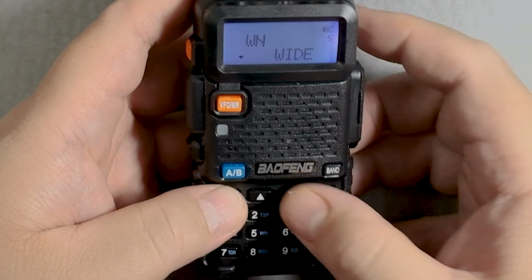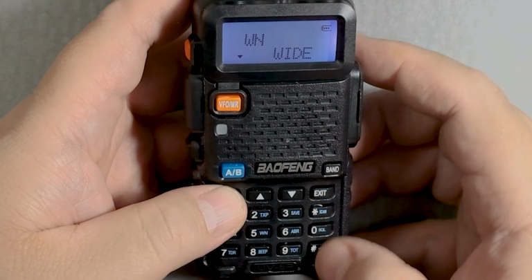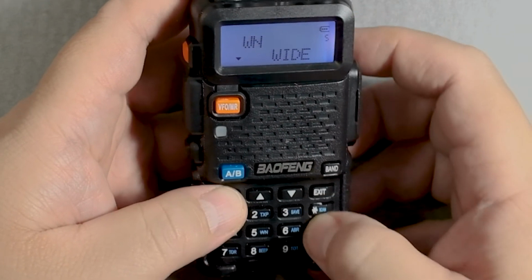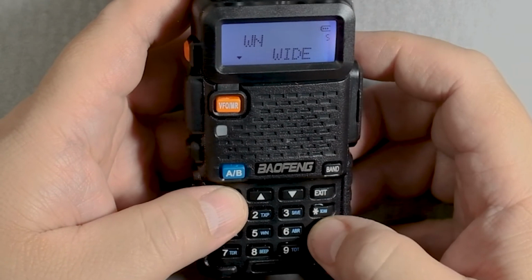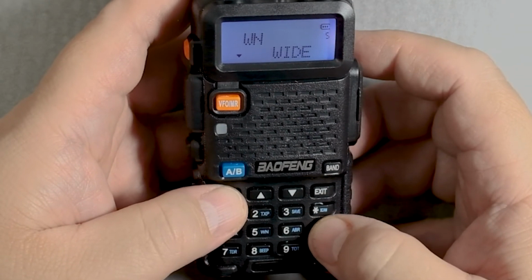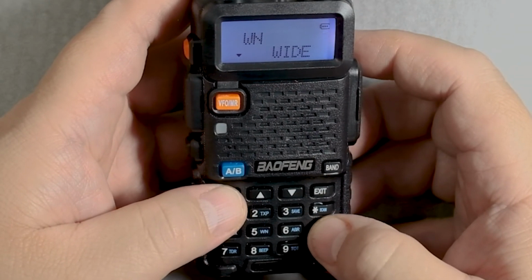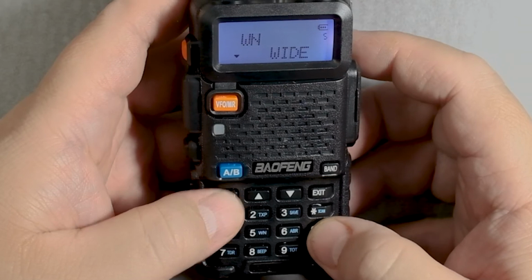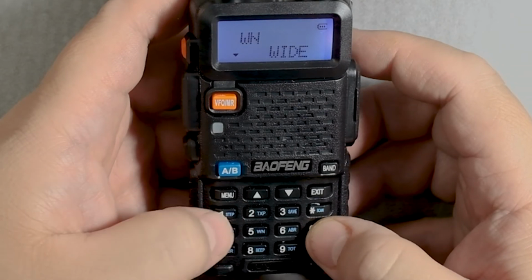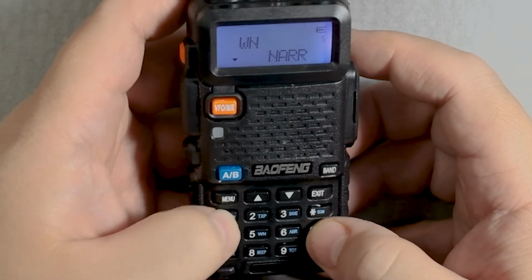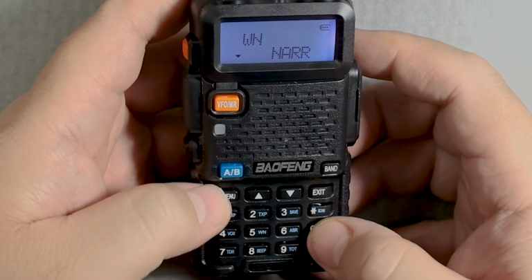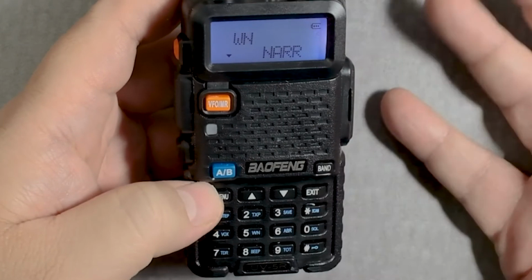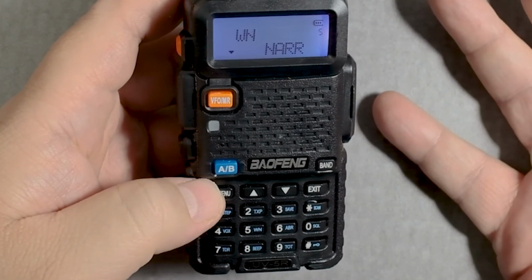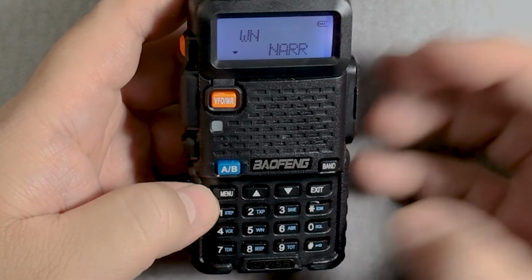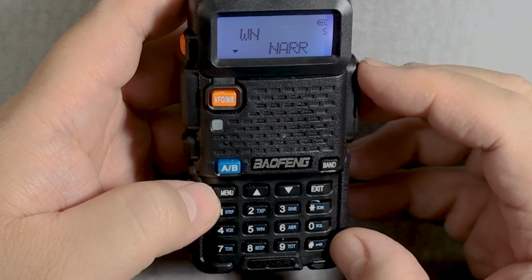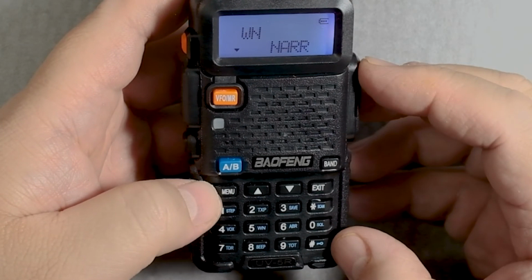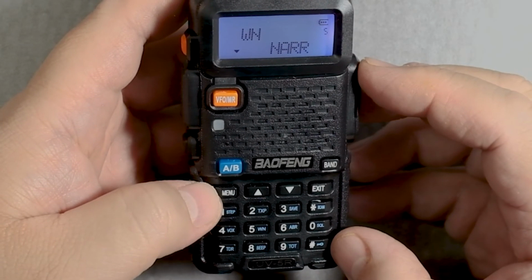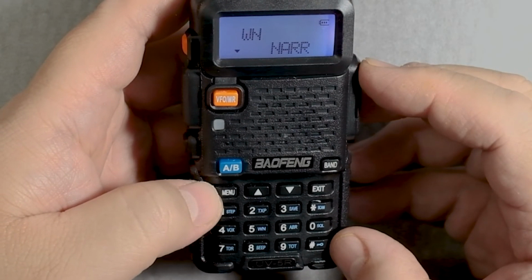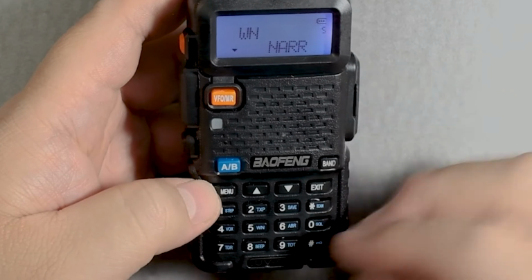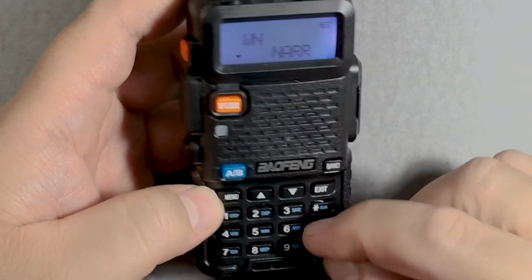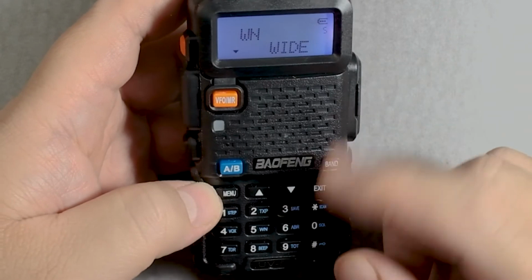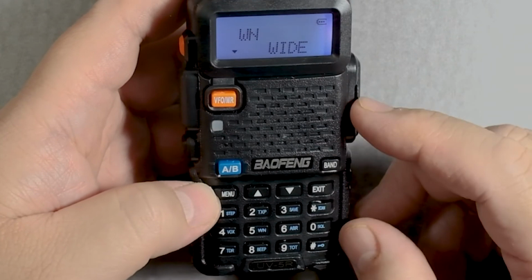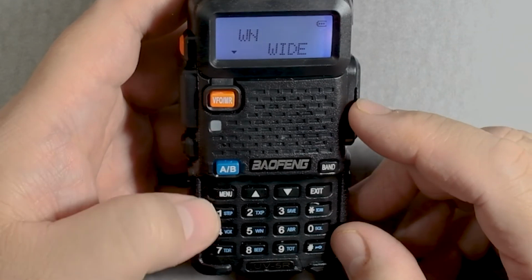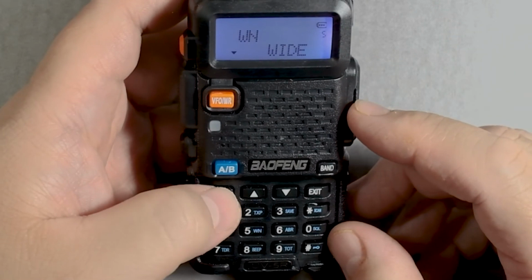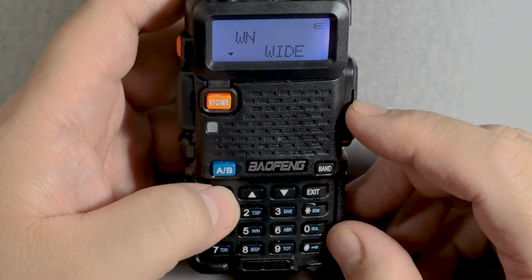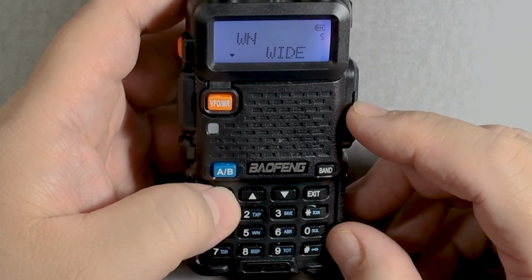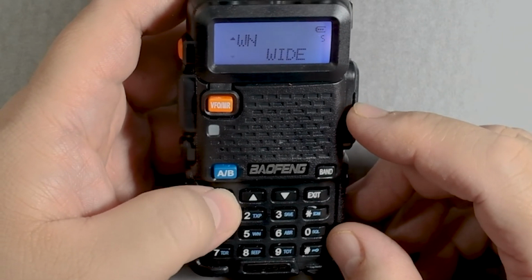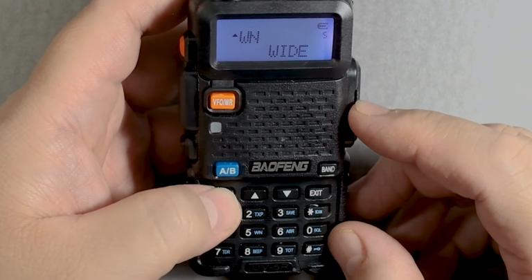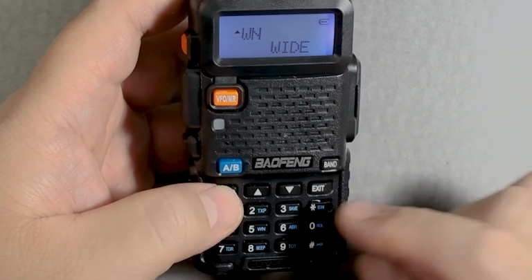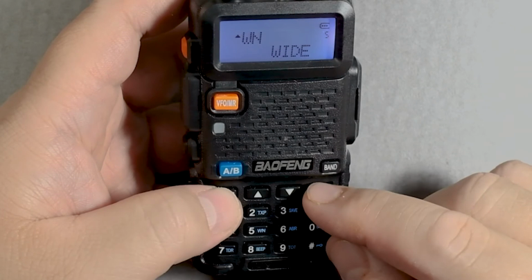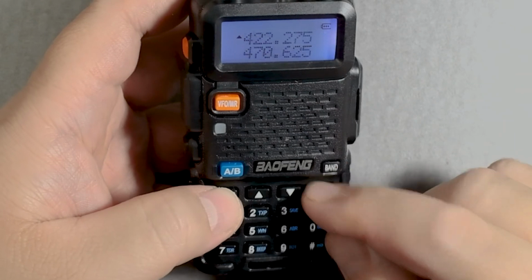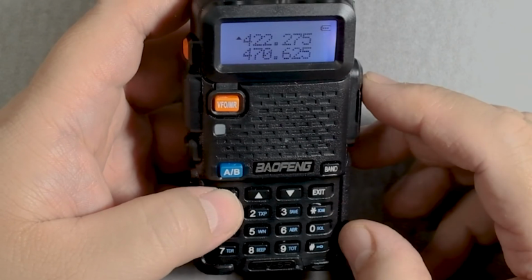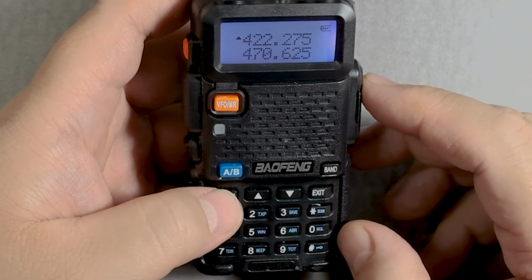Zero seems to be wide. One is narrow. You don't need the zero or the one. Okay, so I'm gonna go with wide. I'm gonna press menu to enter. Confirm. And exit. There it is.